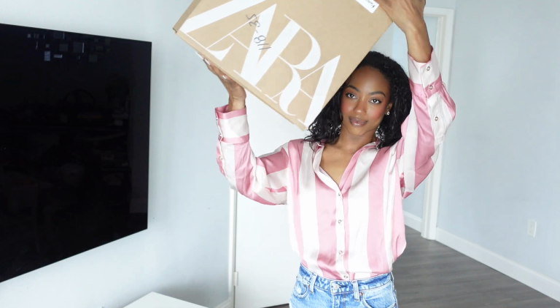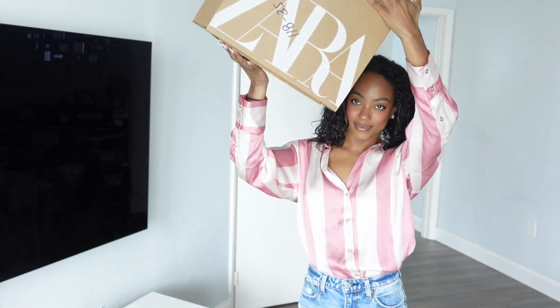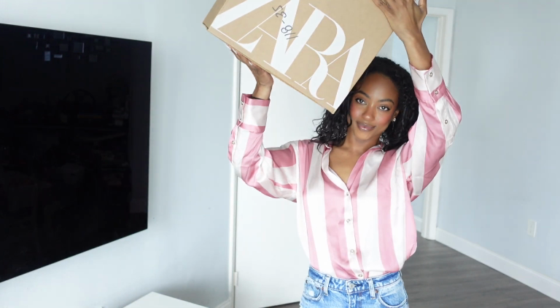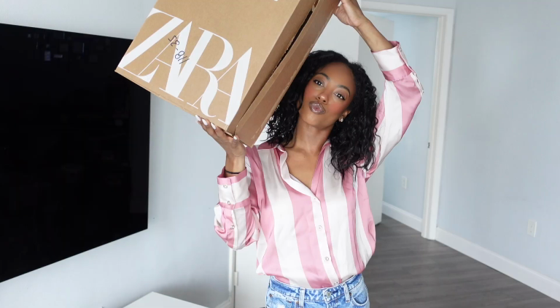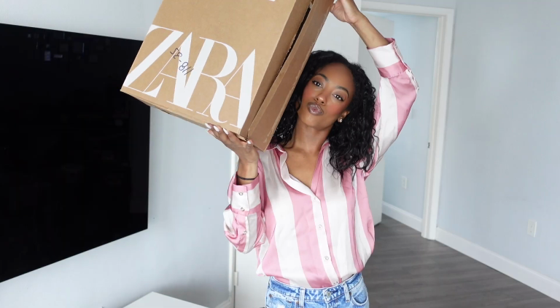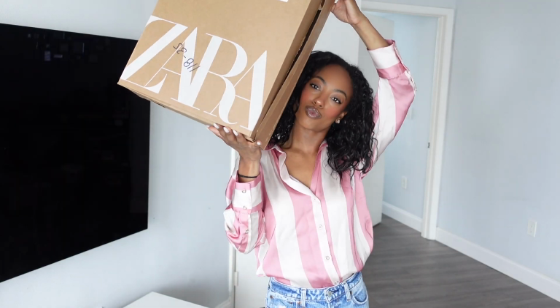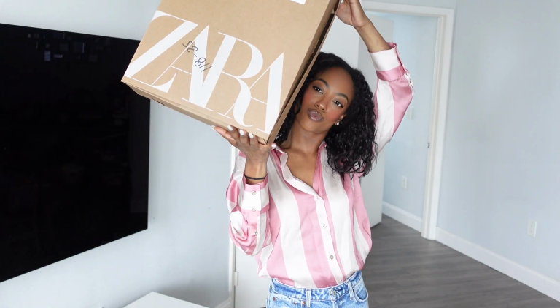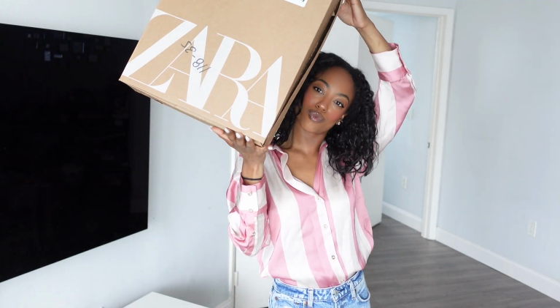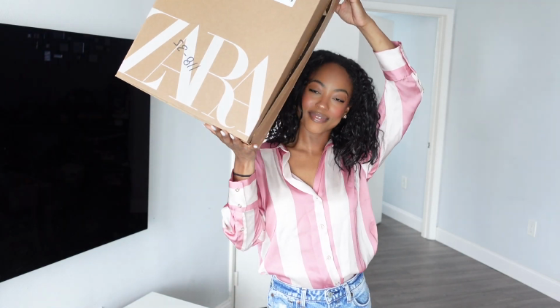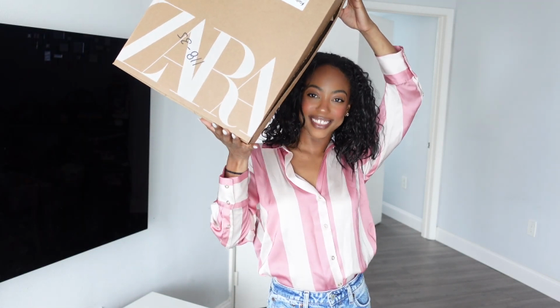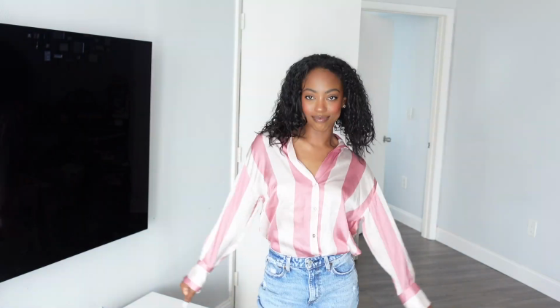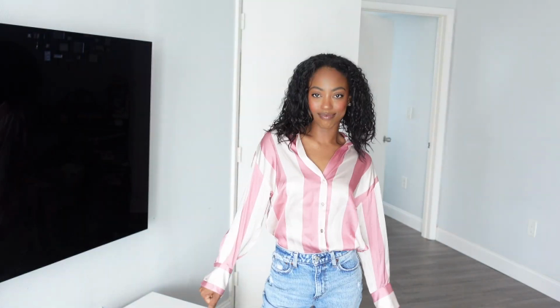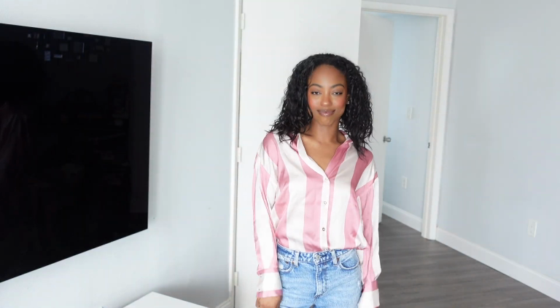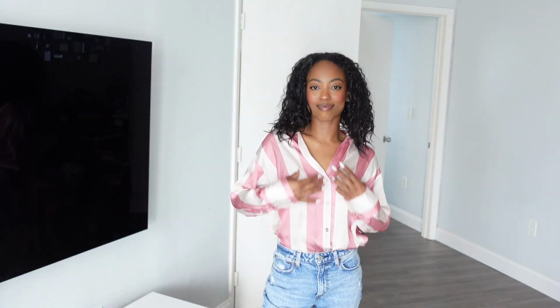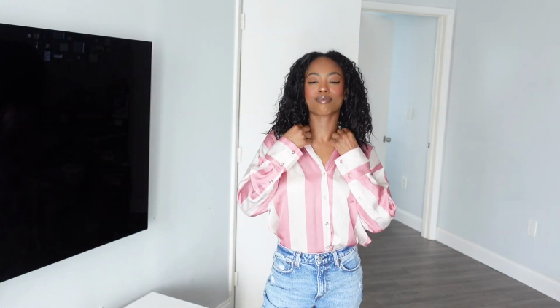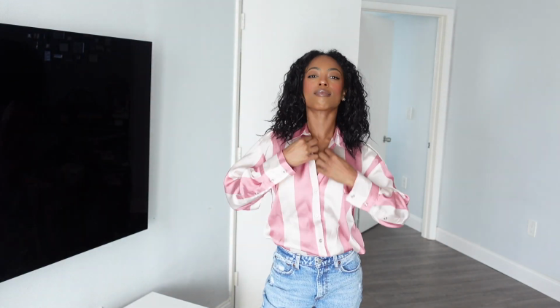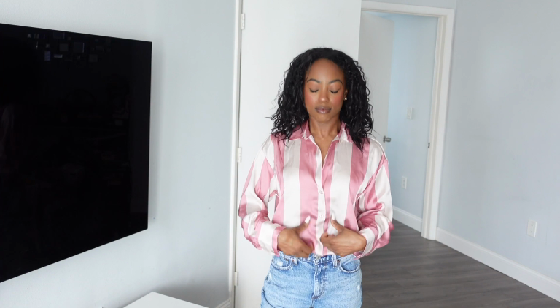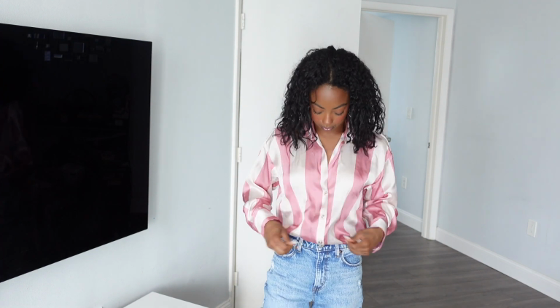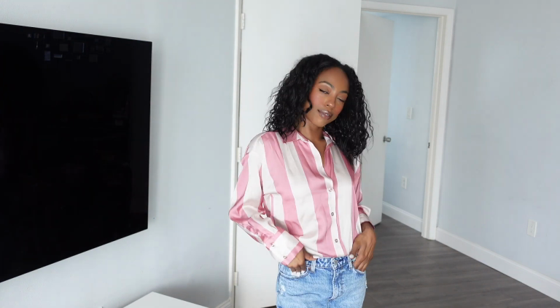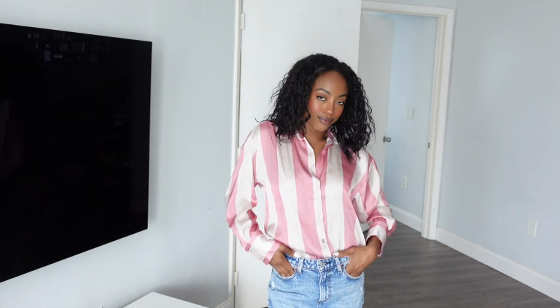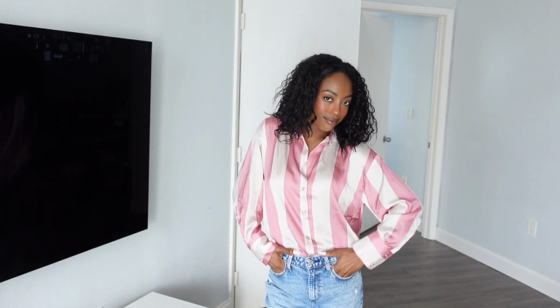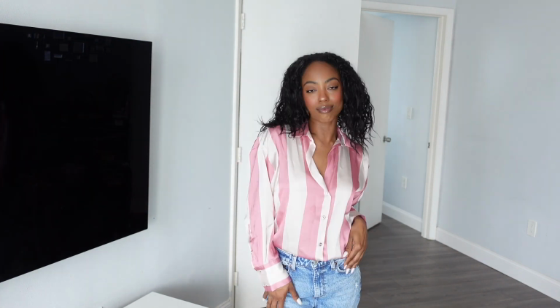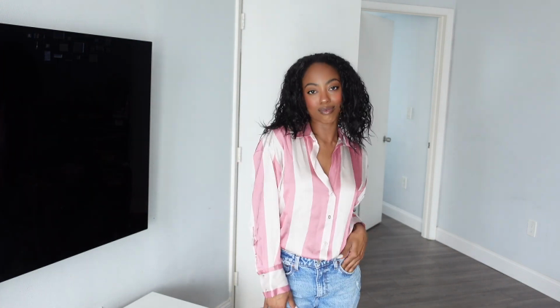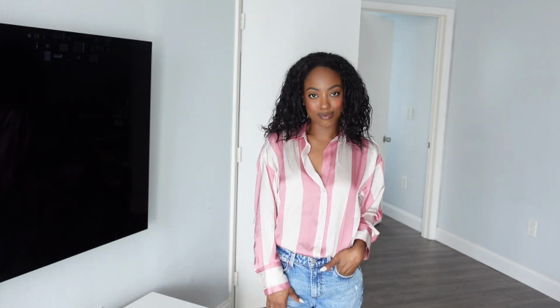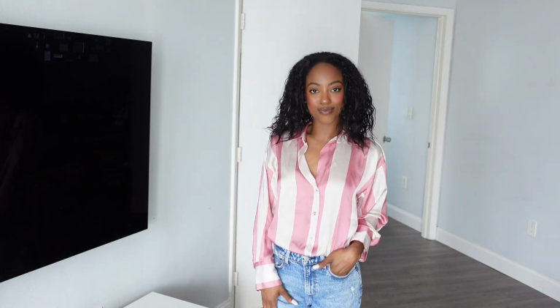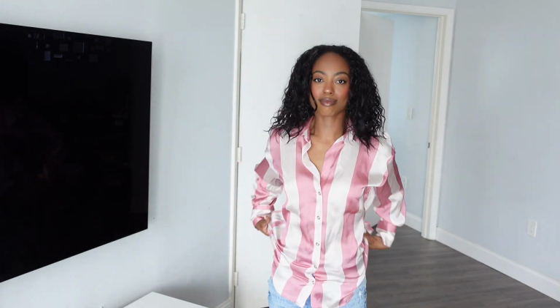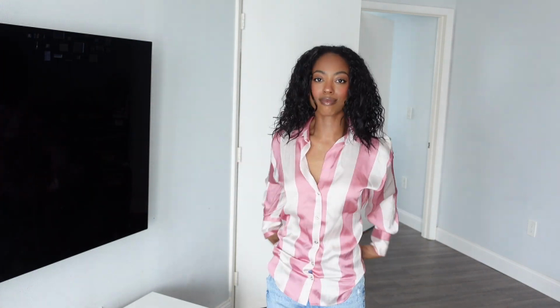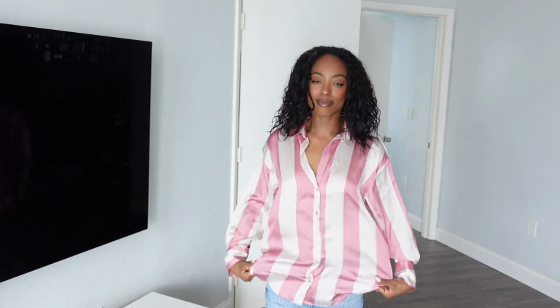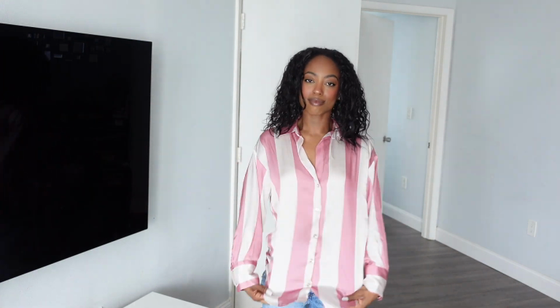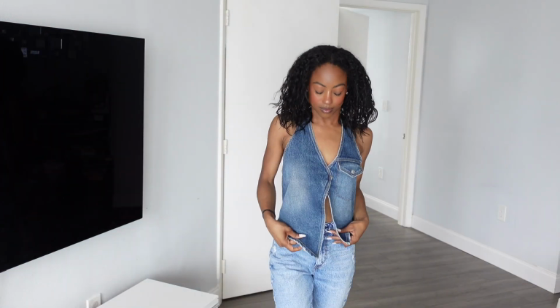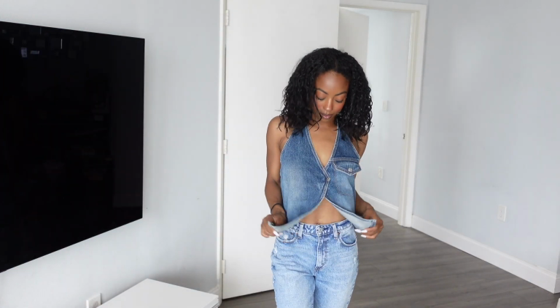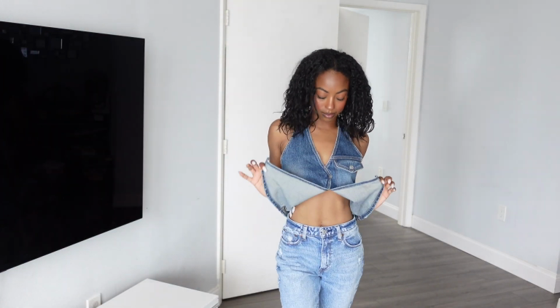Hi guys, we're doing a haul and we're doing it in under two minutes. Starting off with this shirt — it's giving brunch. This silk top is perfect for spring and summer. I'm loving the stripes right now.